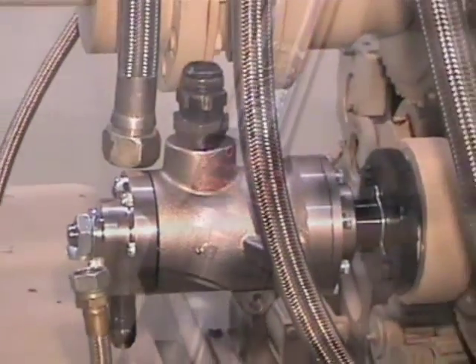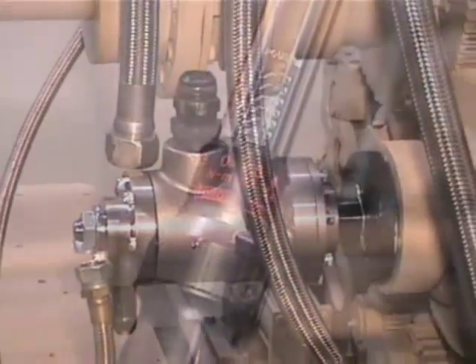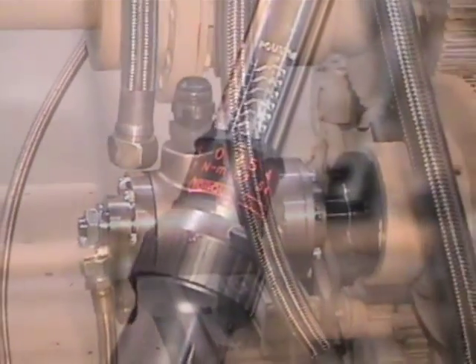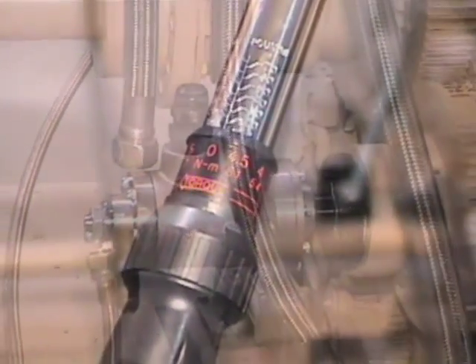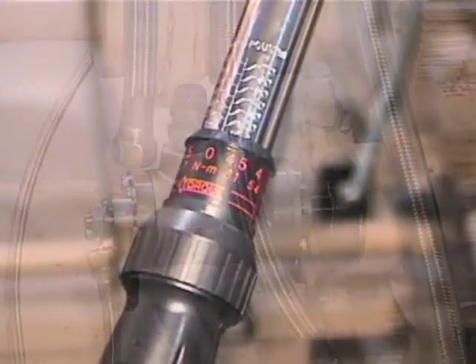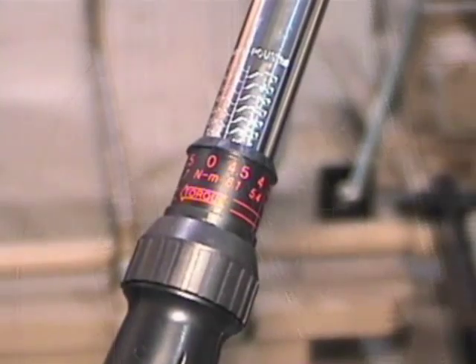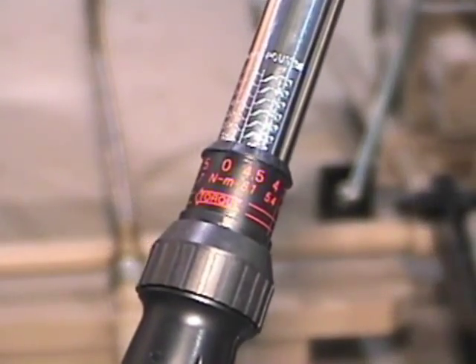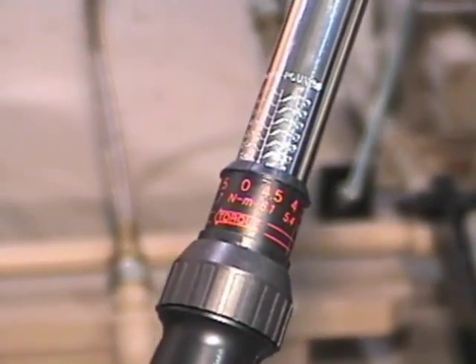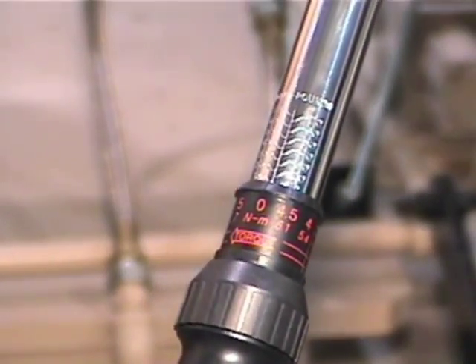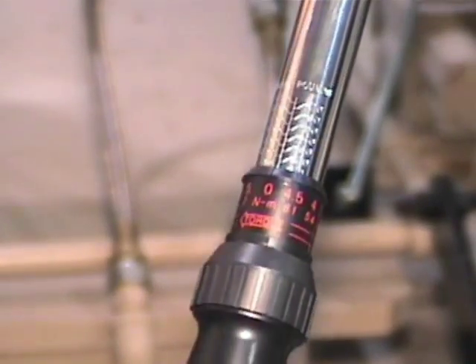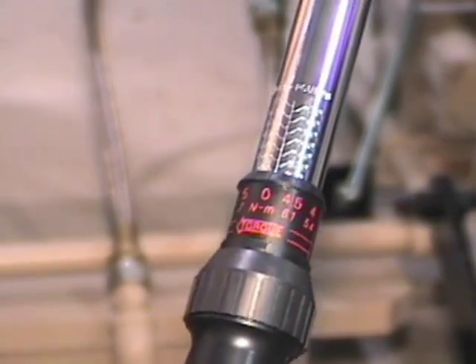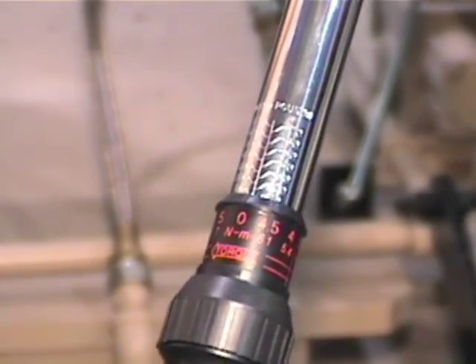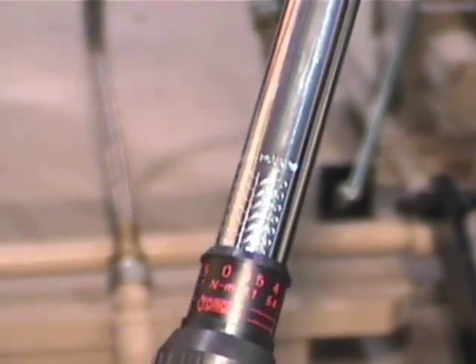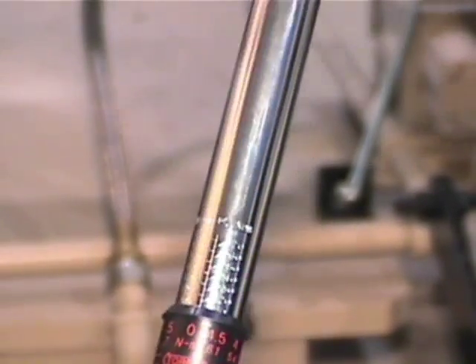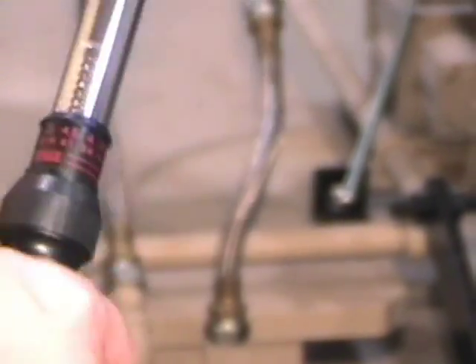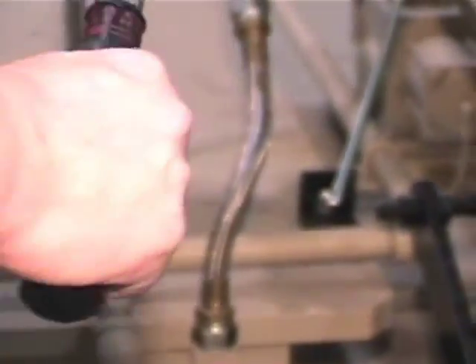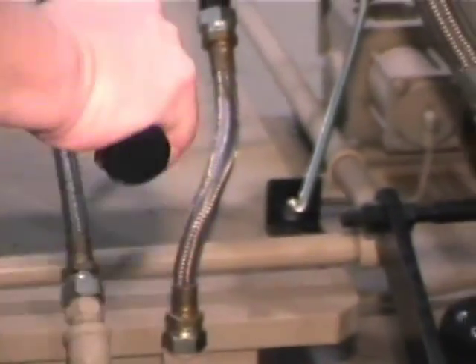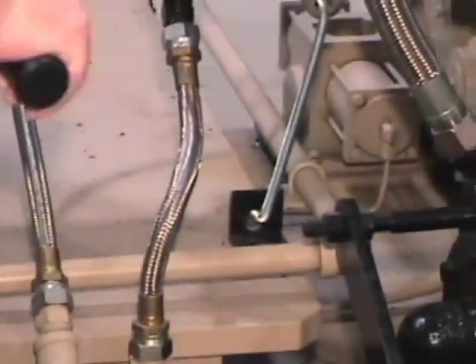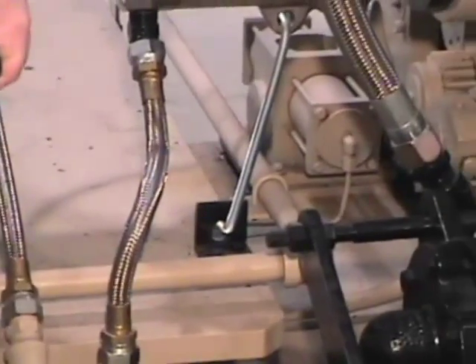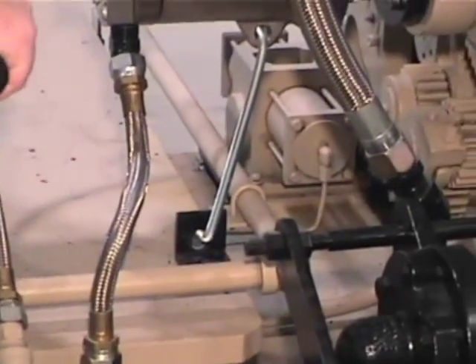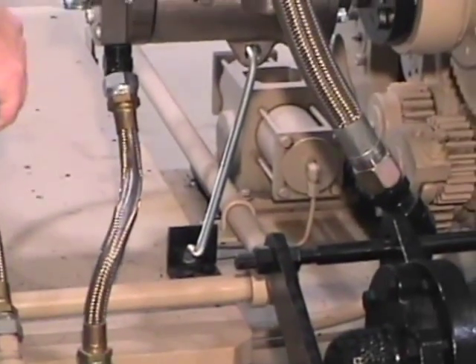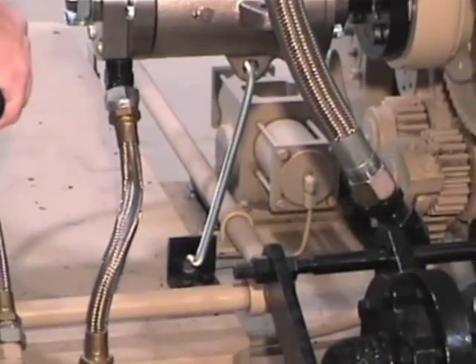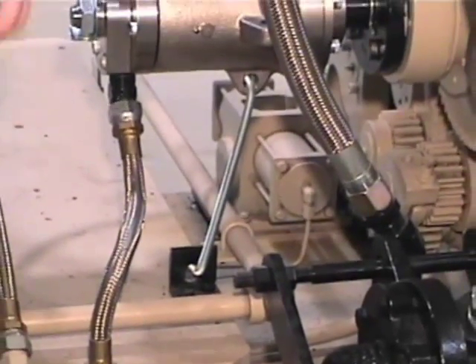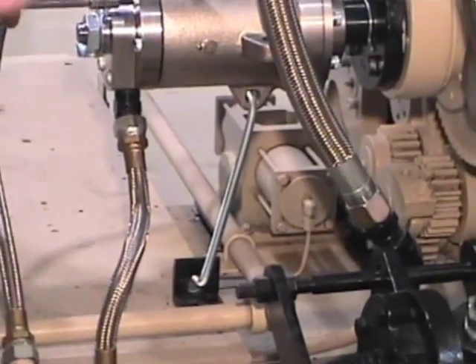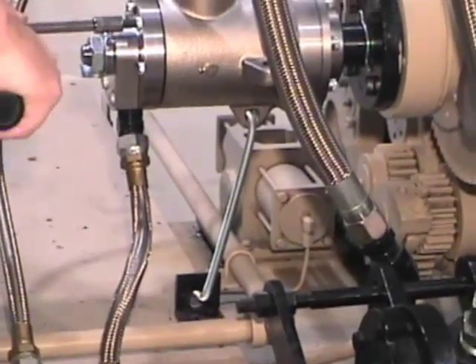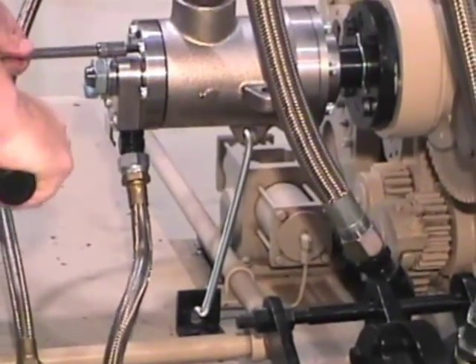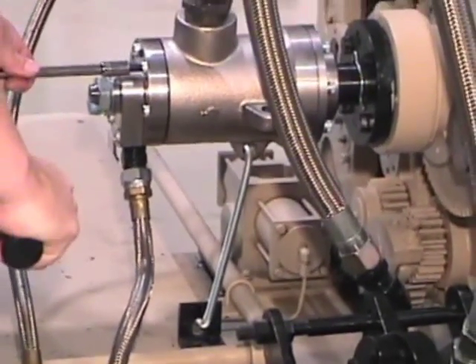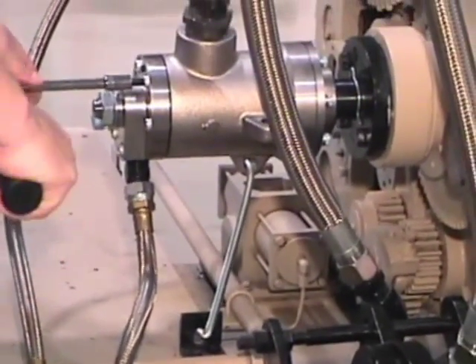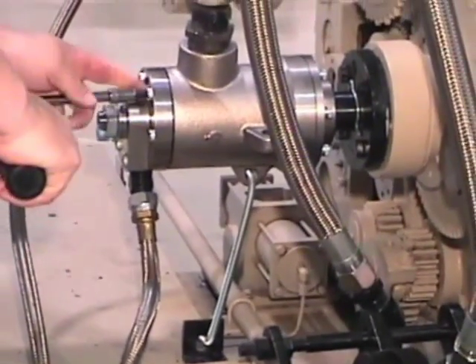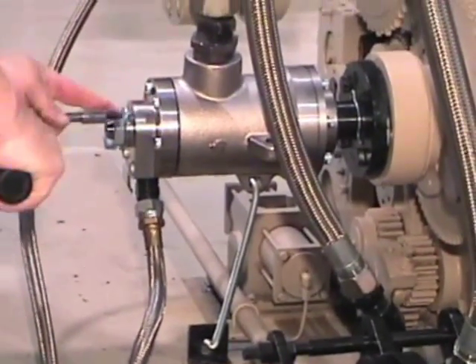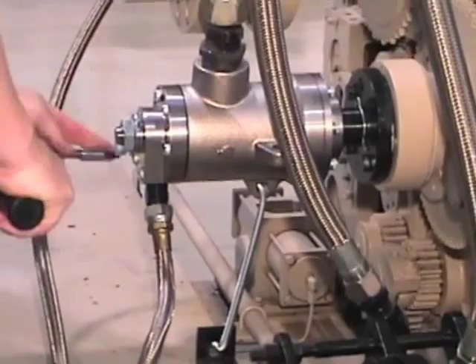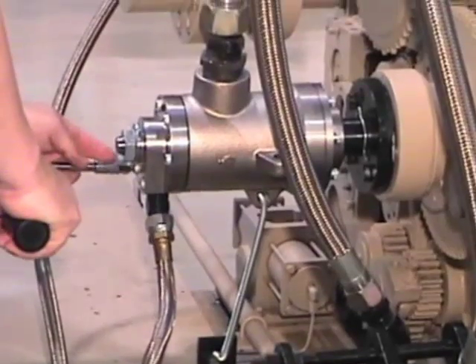Set the torque wrench to 15 foot pounds. Tighten the bolt in a star pattern.